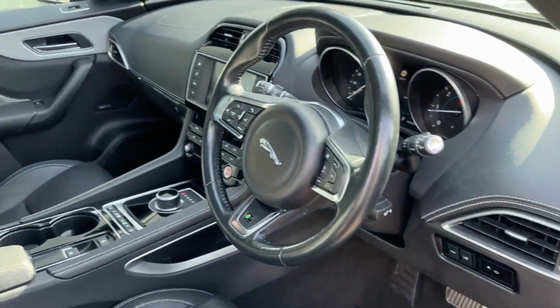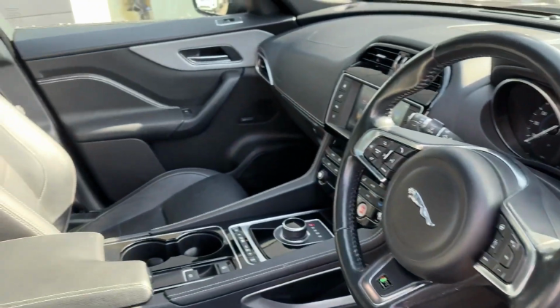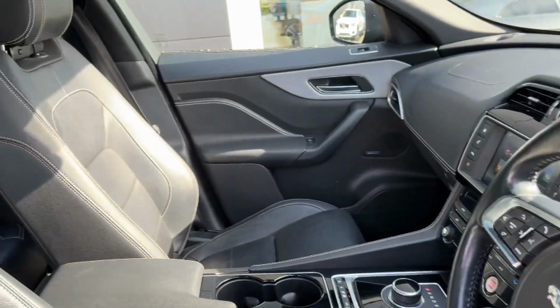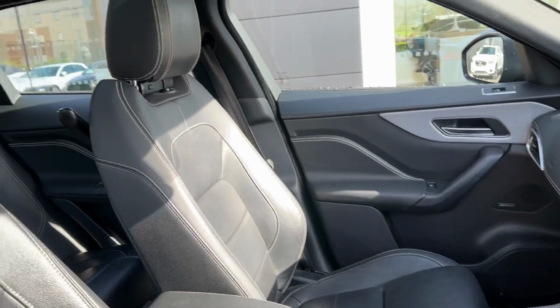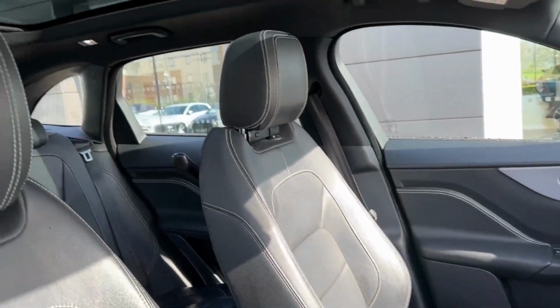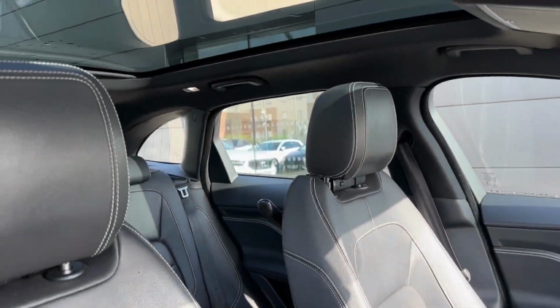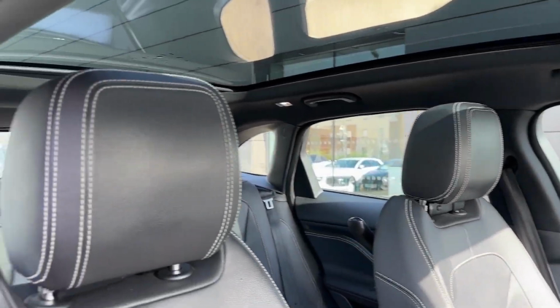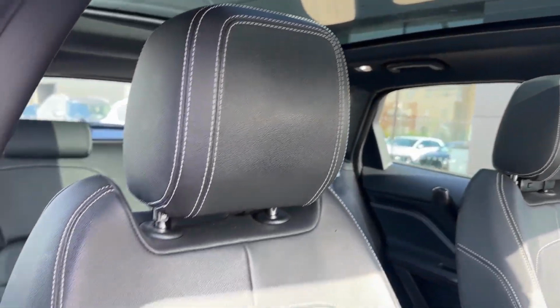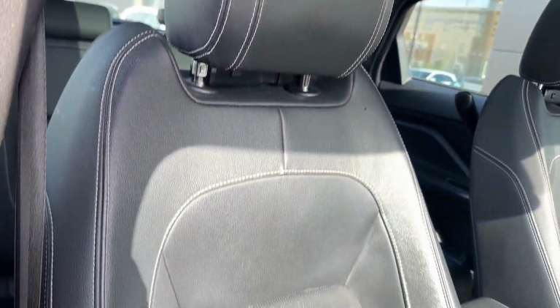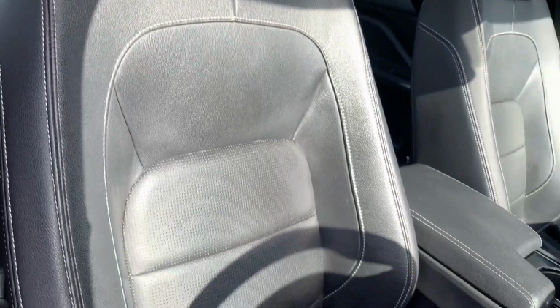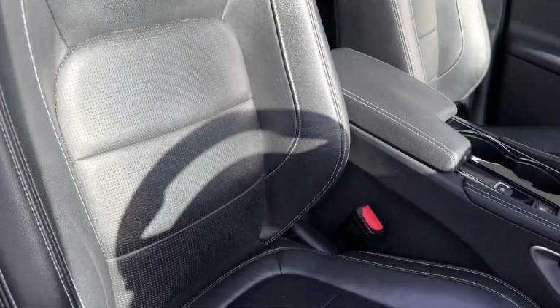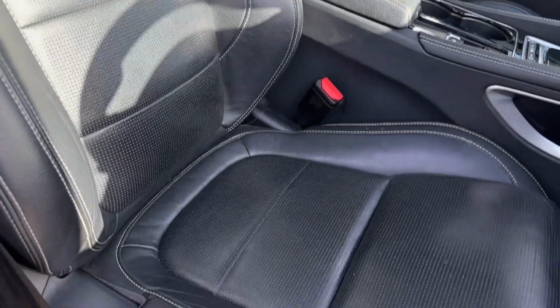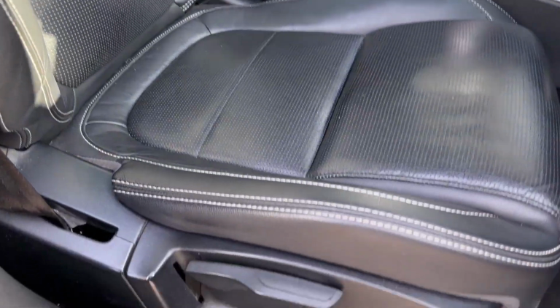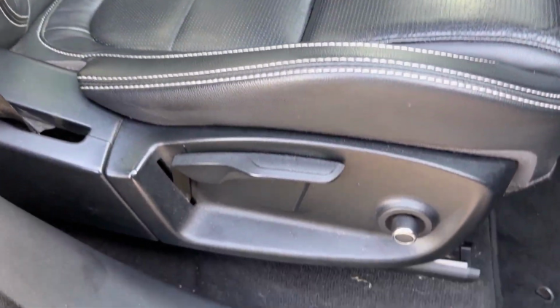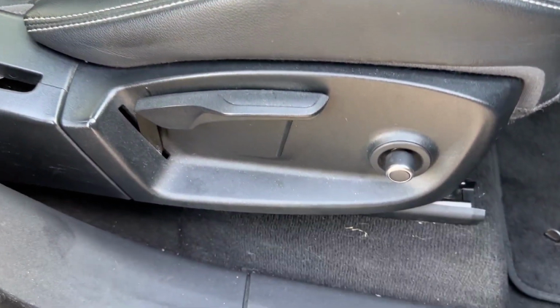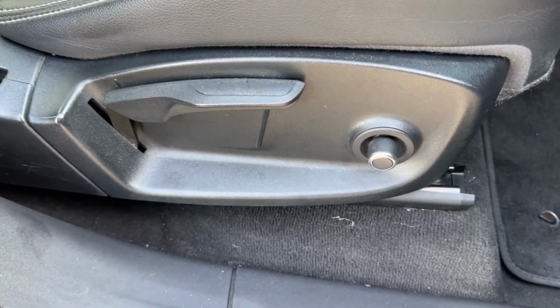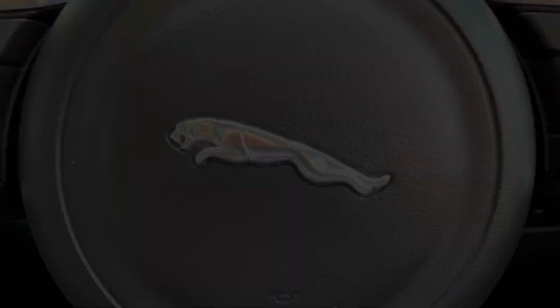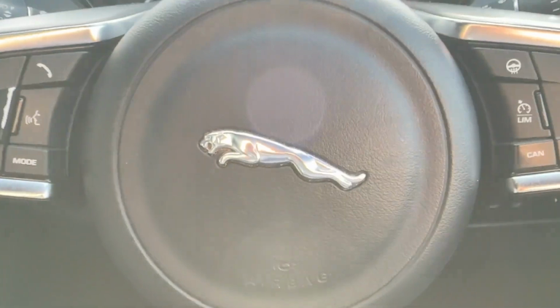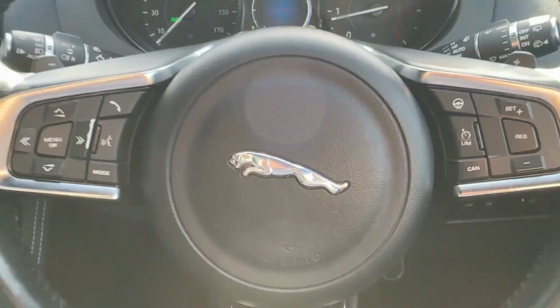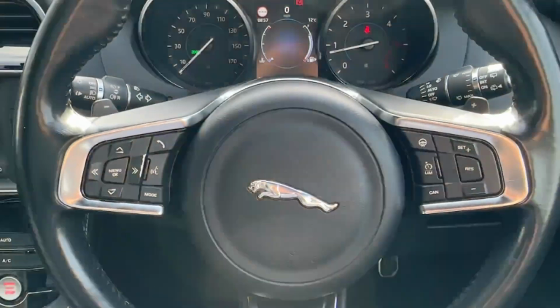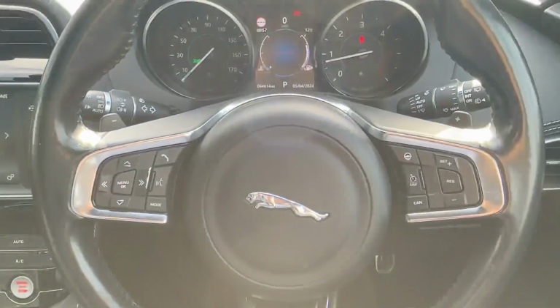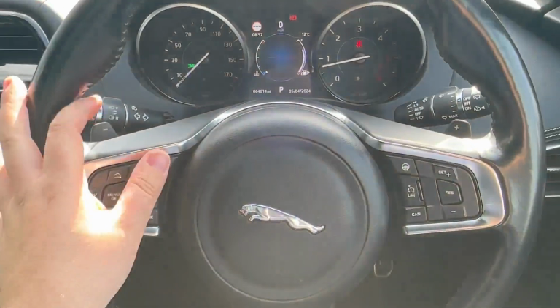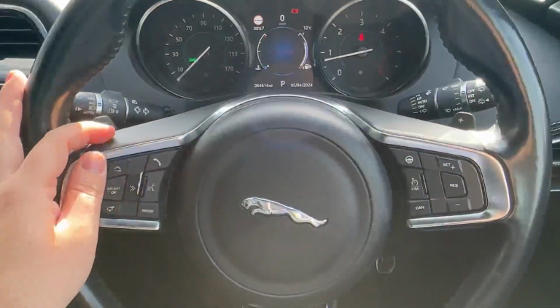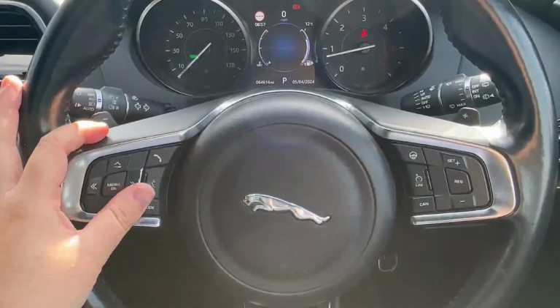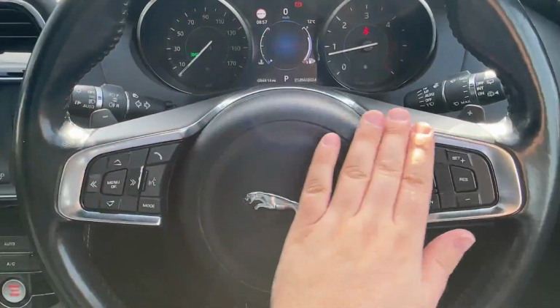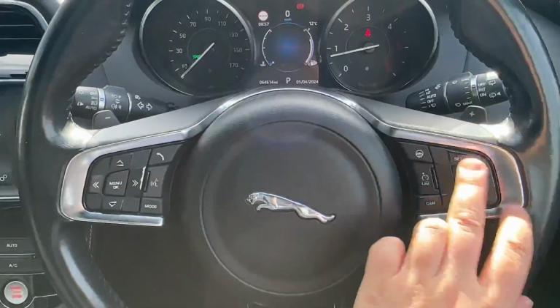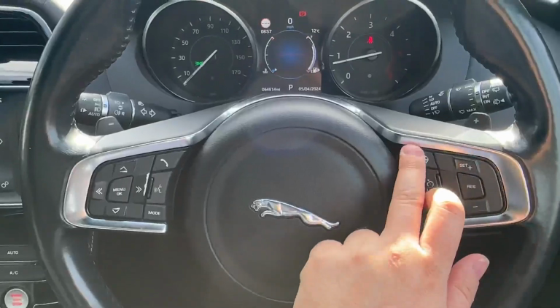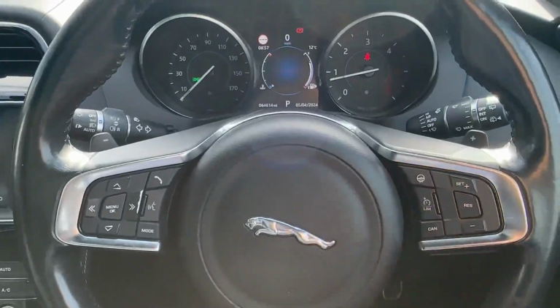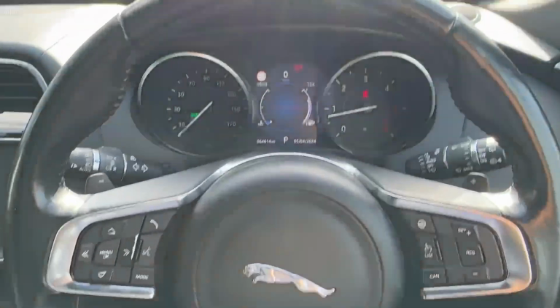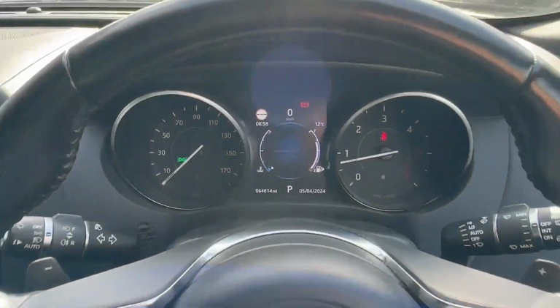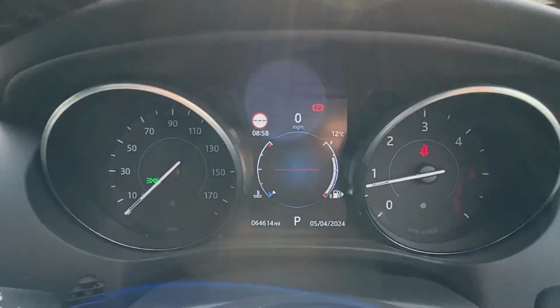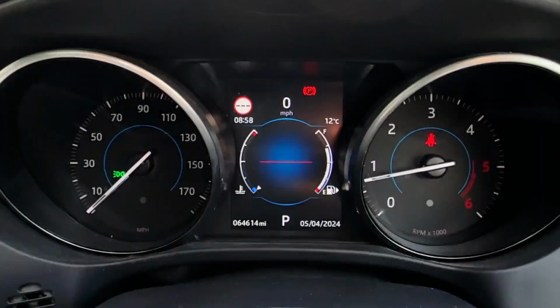In the front, decorative door and dash inserts grace the cabin, whilst upgraded front seats offer additional side-lumbar support for maximum comfort. The driver will certainly appreciate this leather-wrapped multifunction steering wheel, which is heated for added comfort and features paddle shifts for a more dynamic drive.